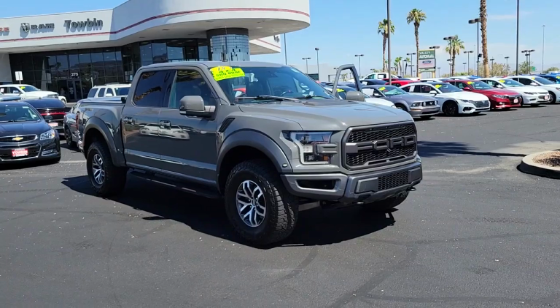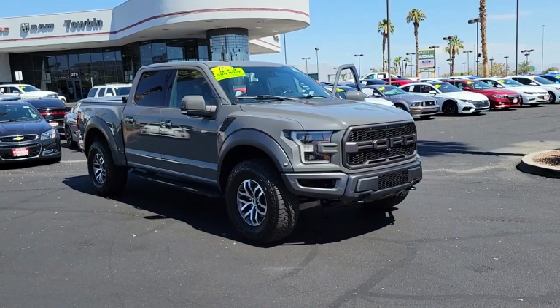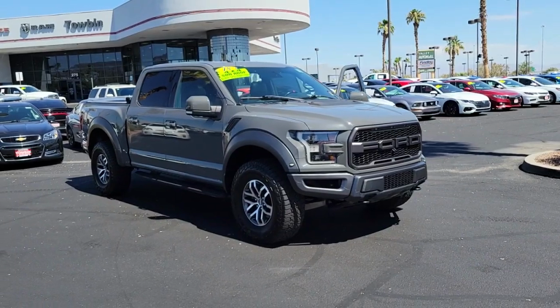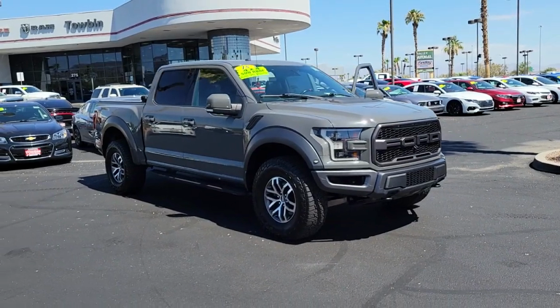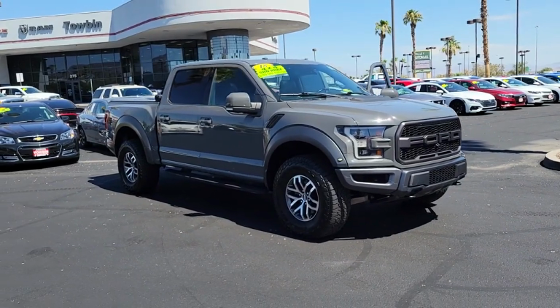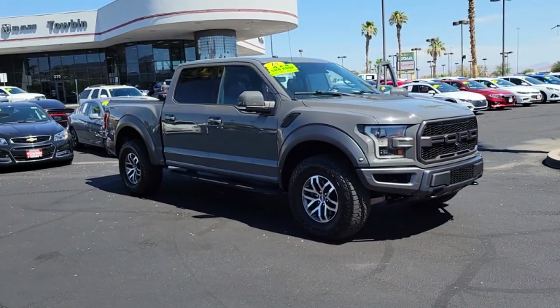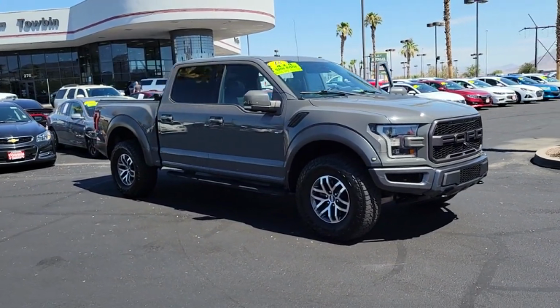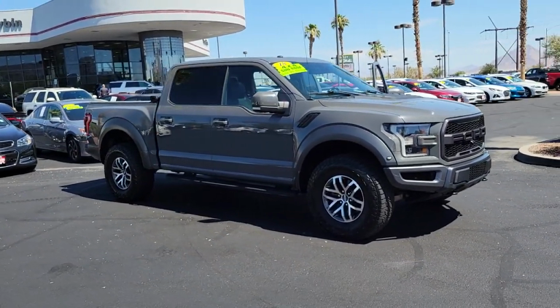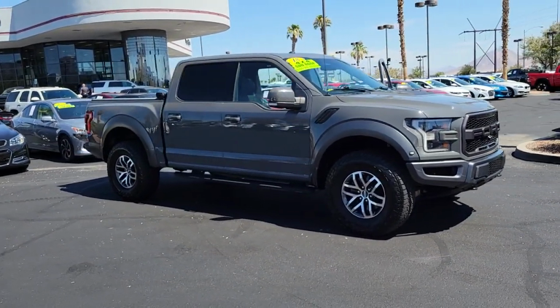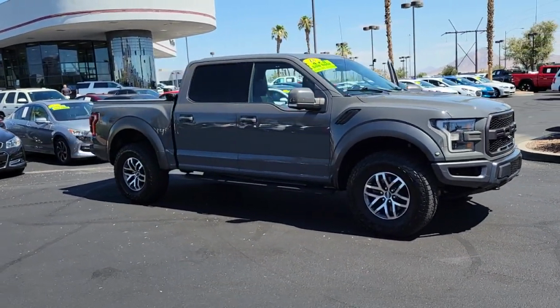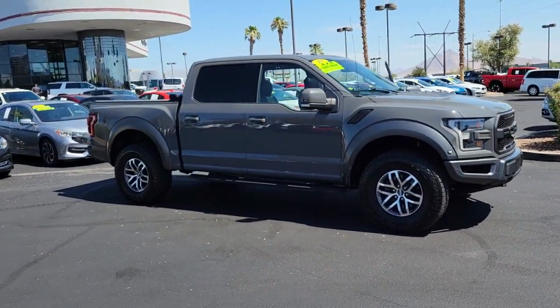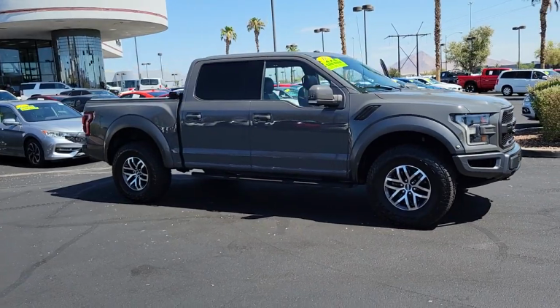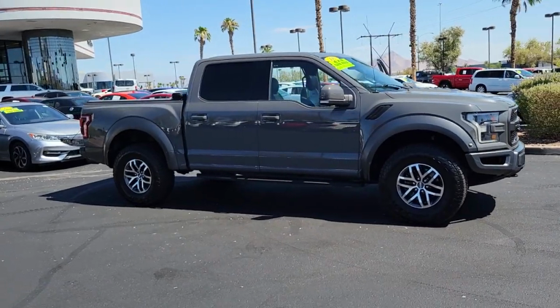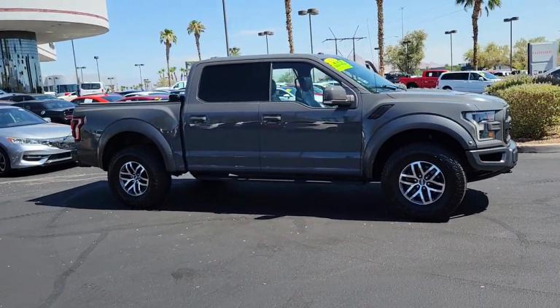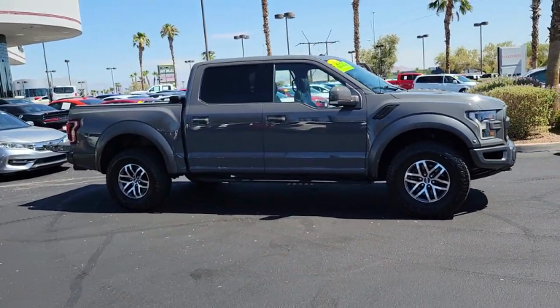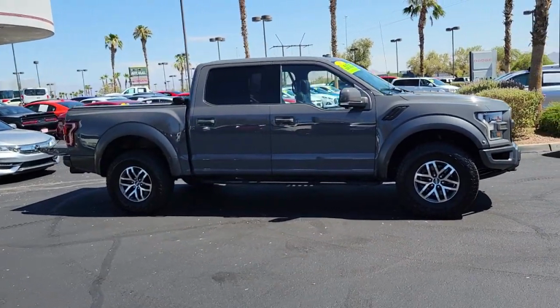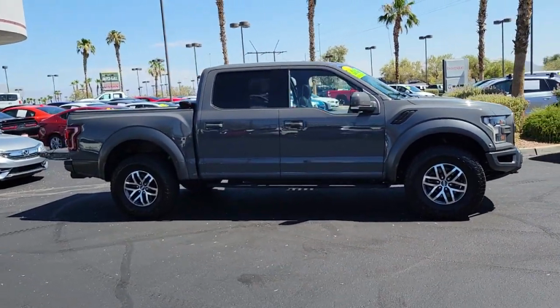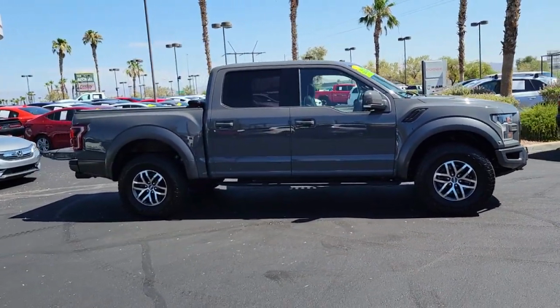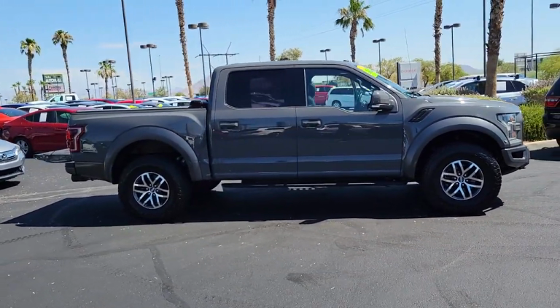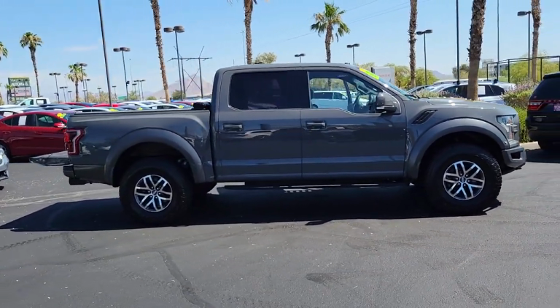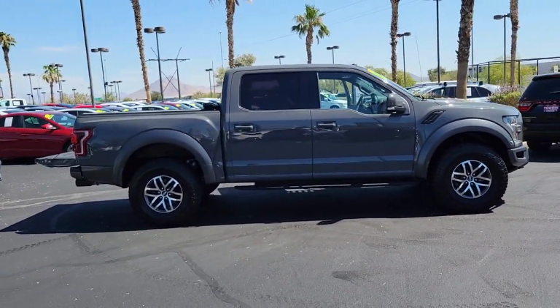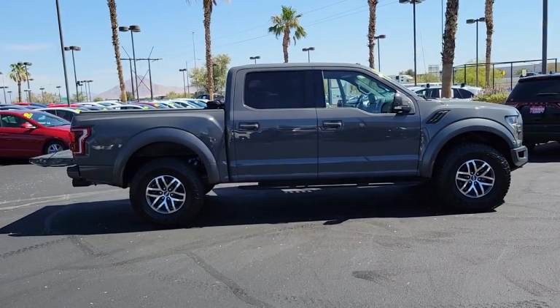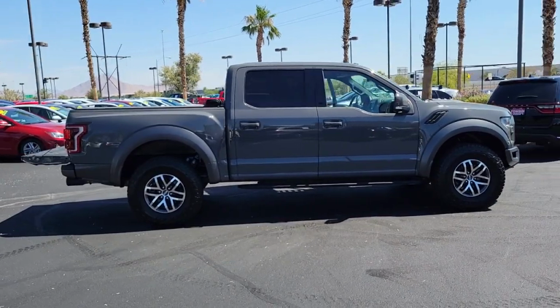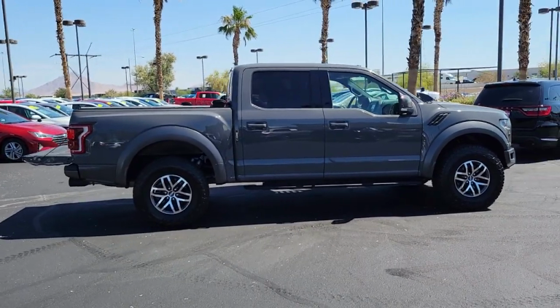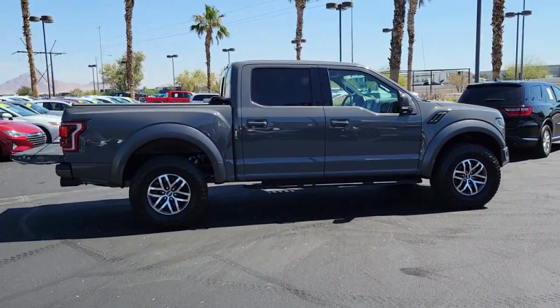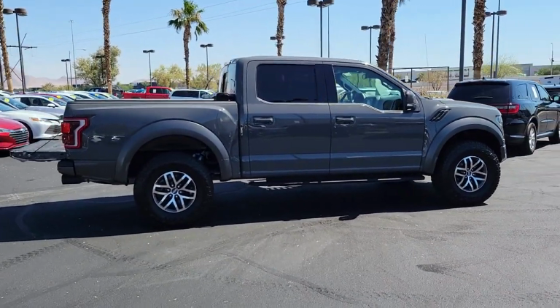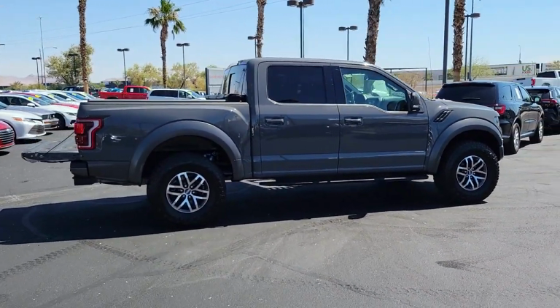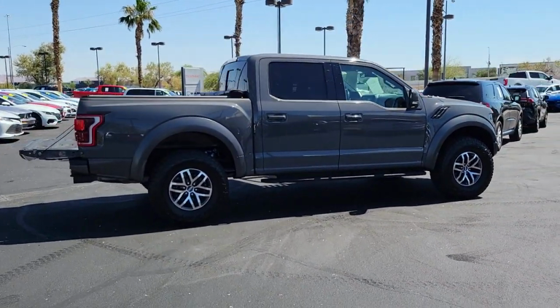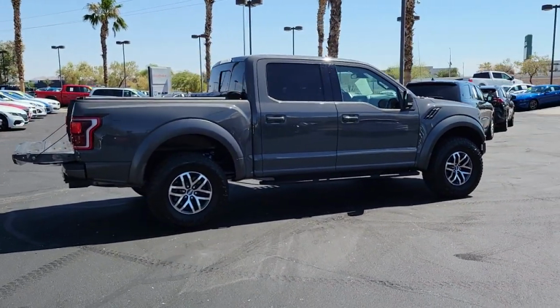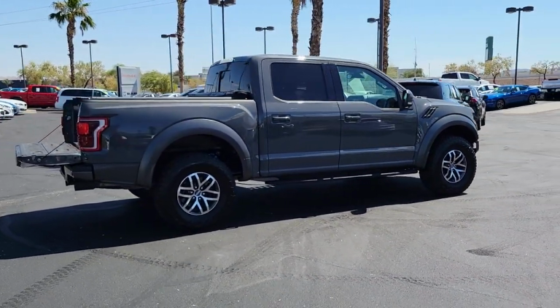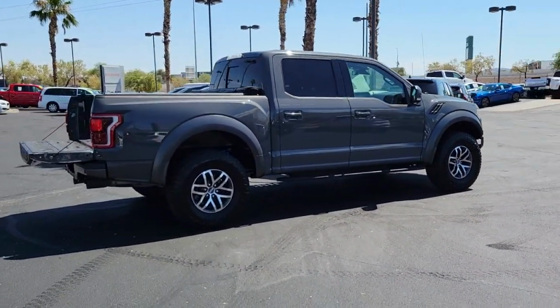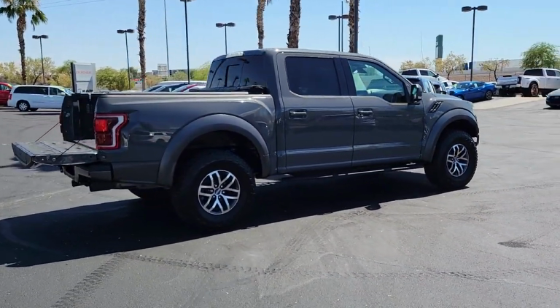You just found the 2018 Ford F-150. This vehicle still has fewer than 80,000 miles on the clock, so it won't last long. Enjoy a new level of ease and confidence whether at work or play when you're in this F-150.